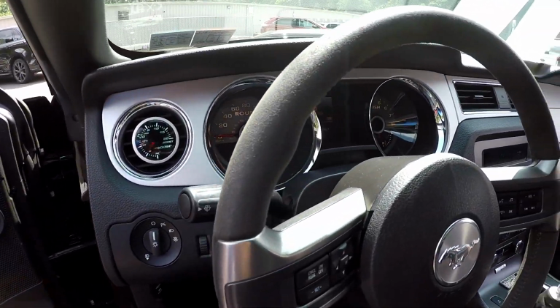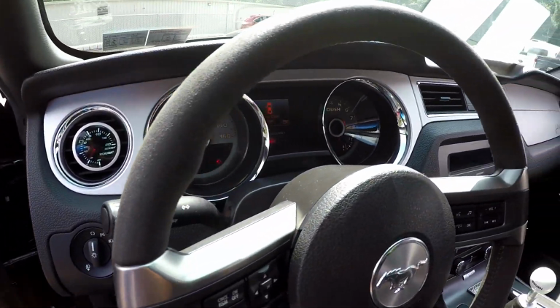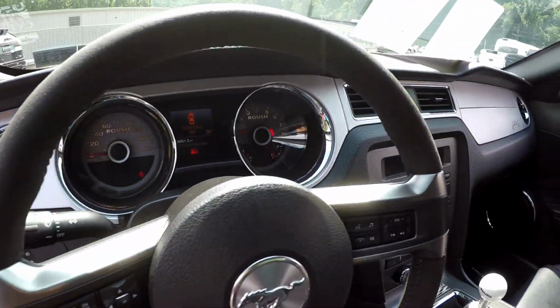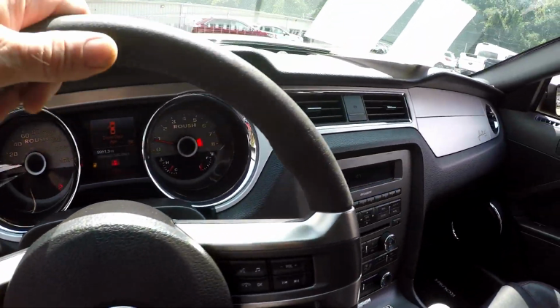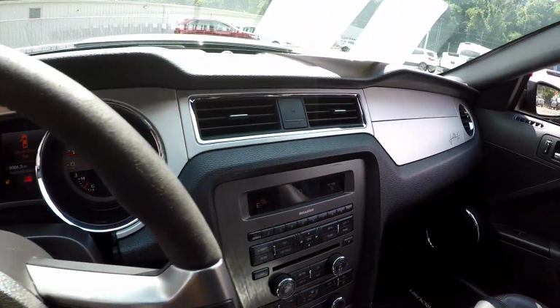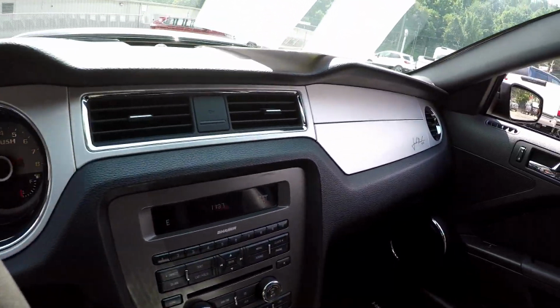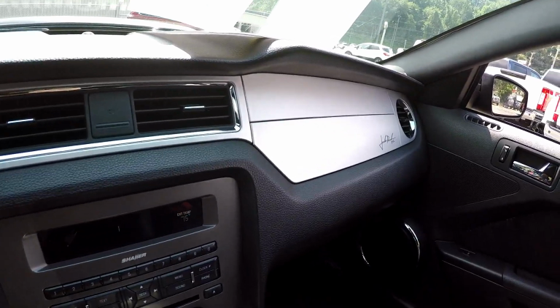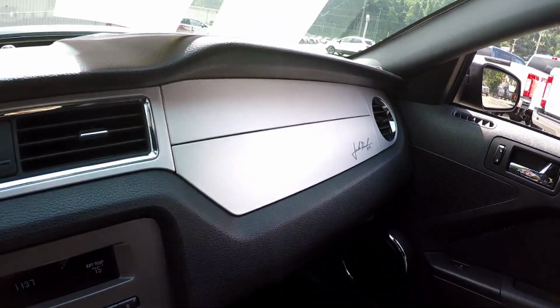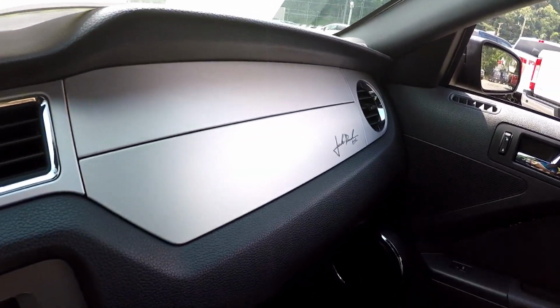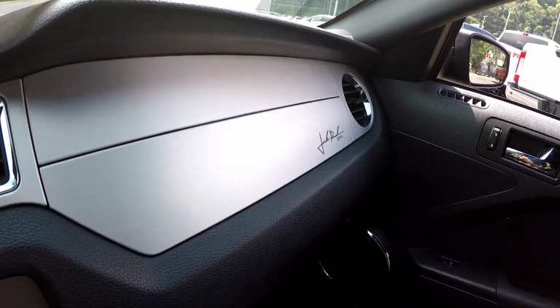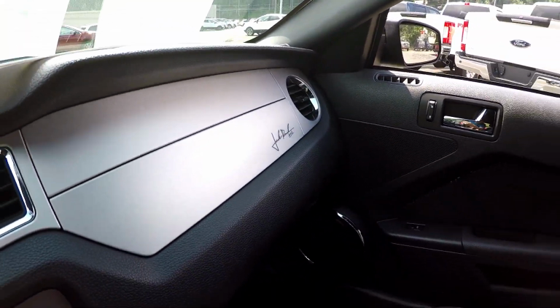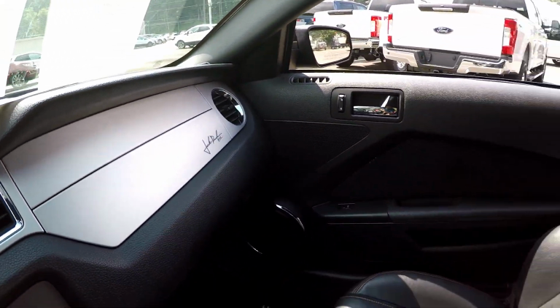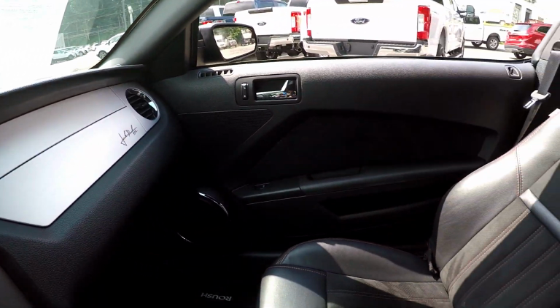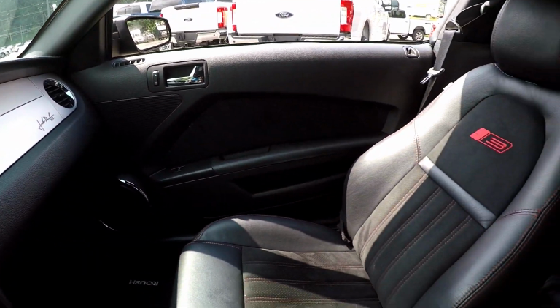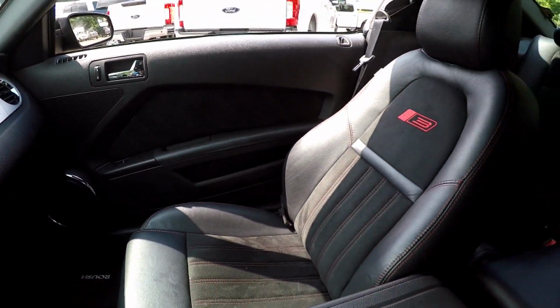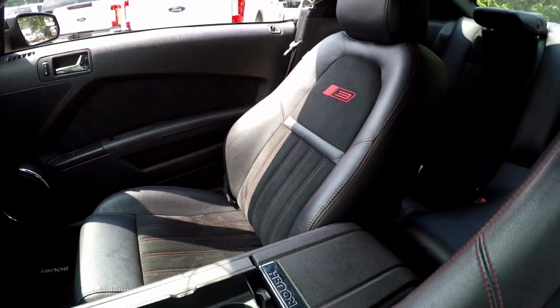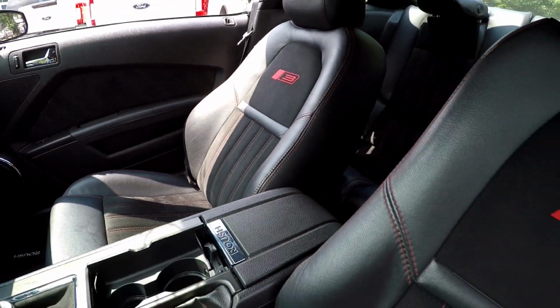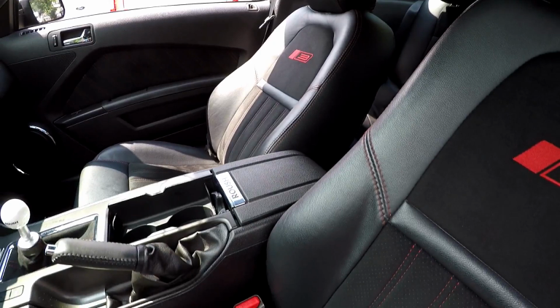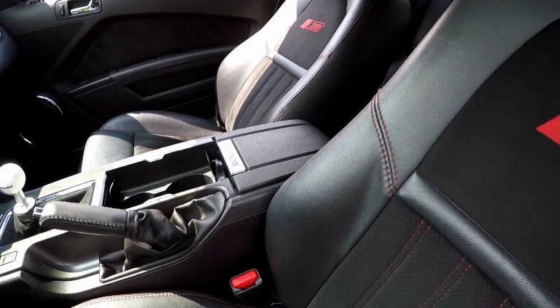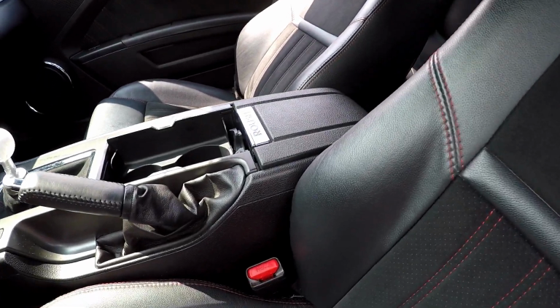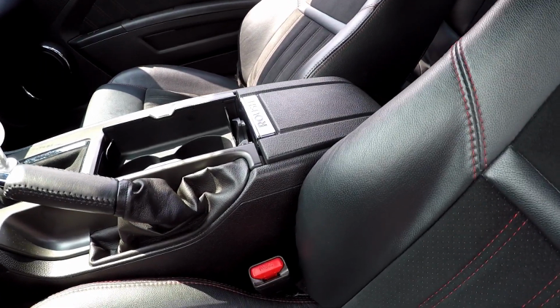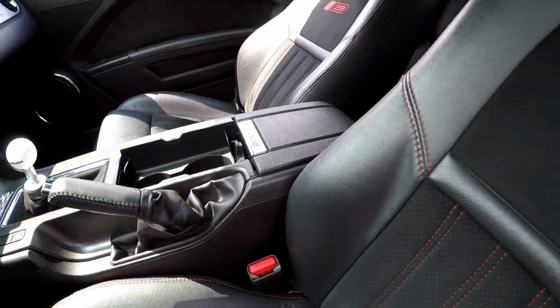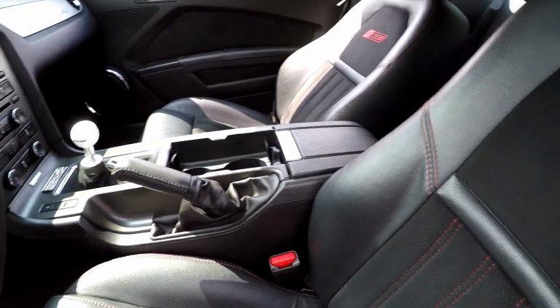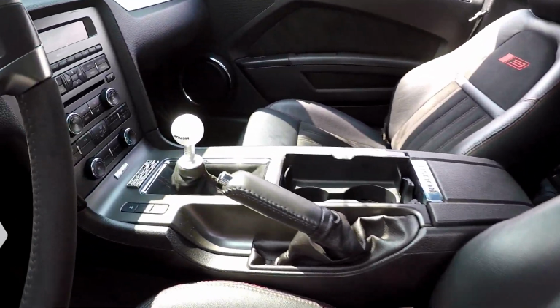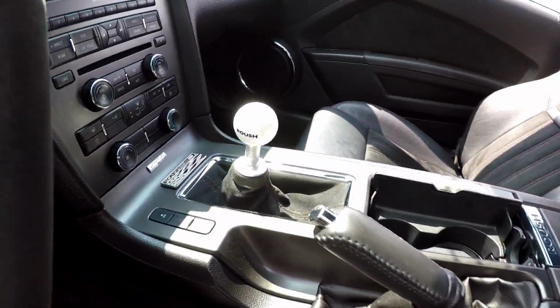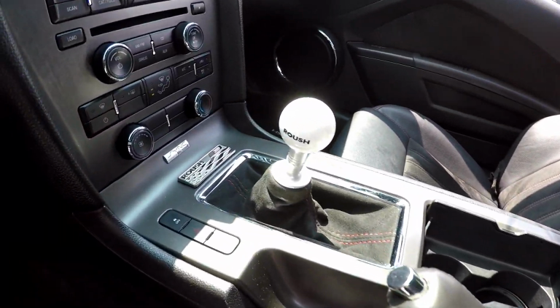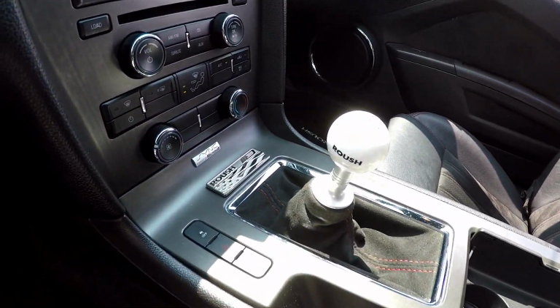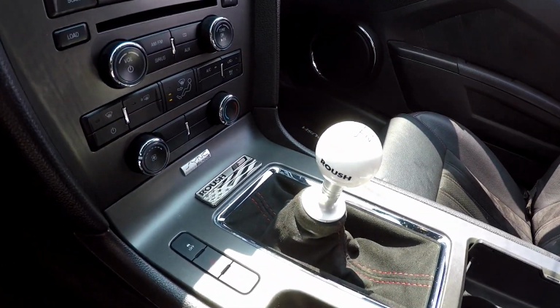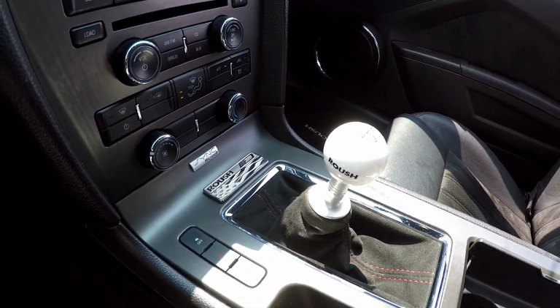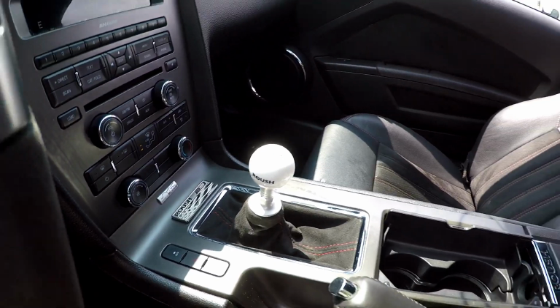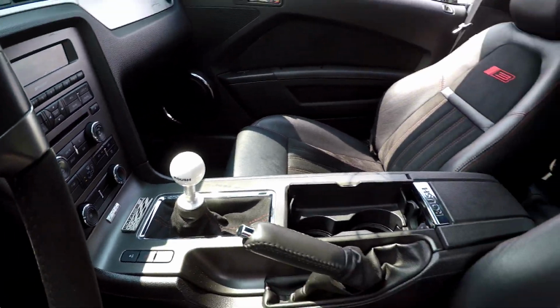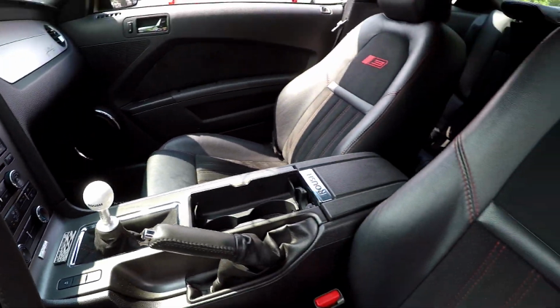It has the optional boost gauge. It has the optional seats, which are not only ugly, they are uncomfortable and non-supportive. As you can see, it says Roush everywhere in the interior.